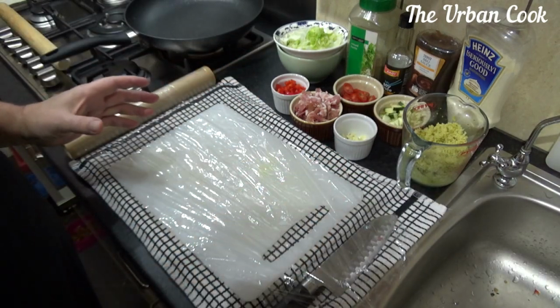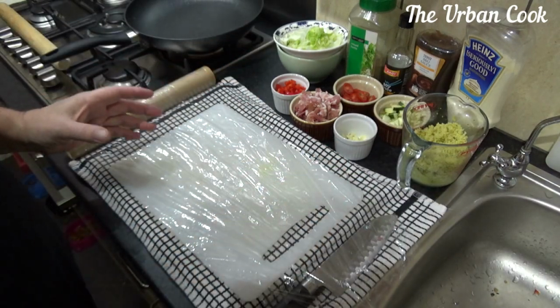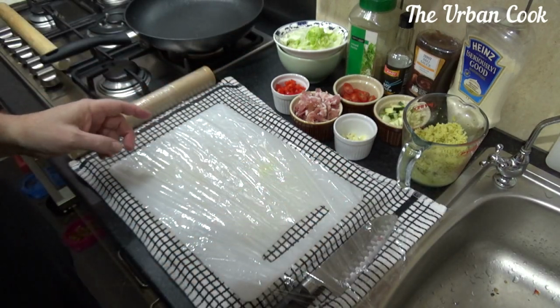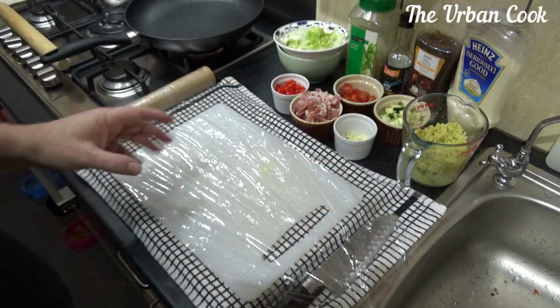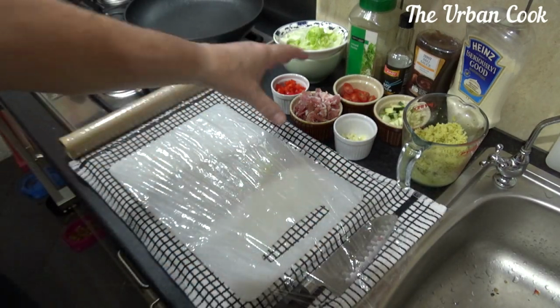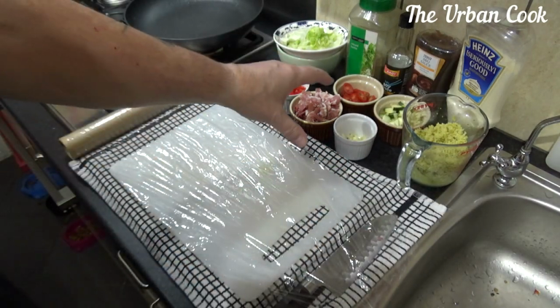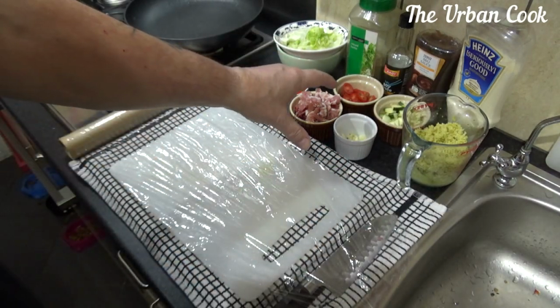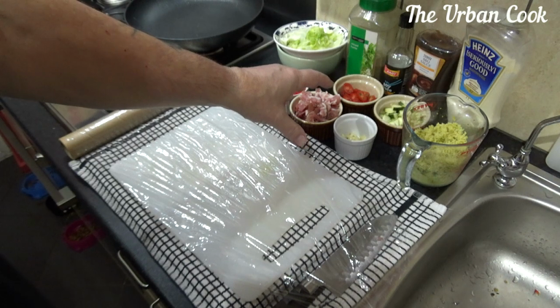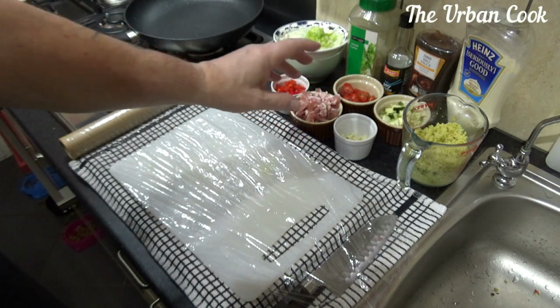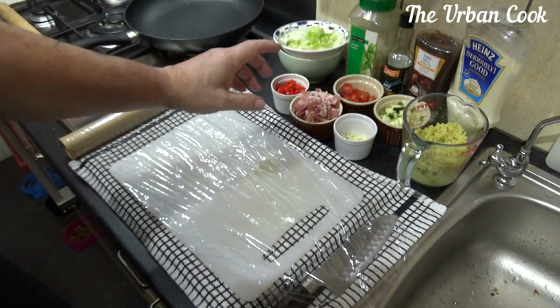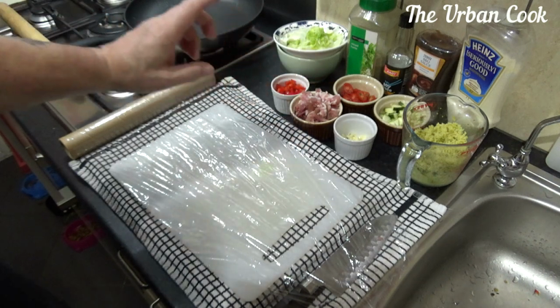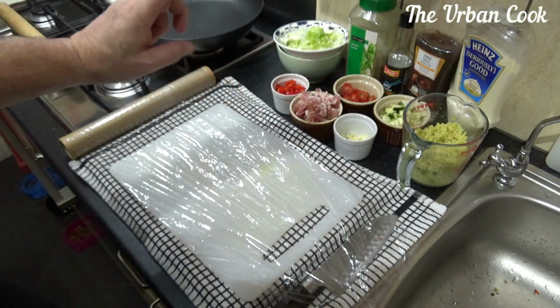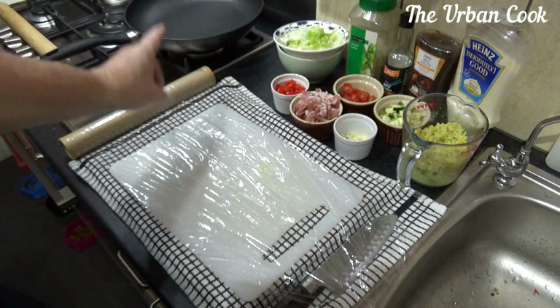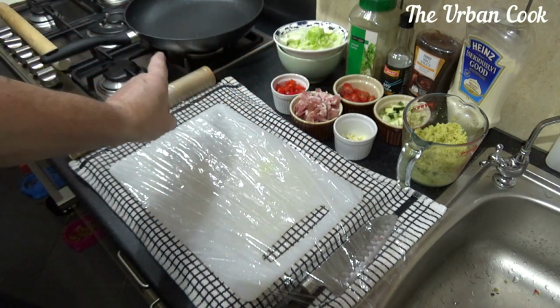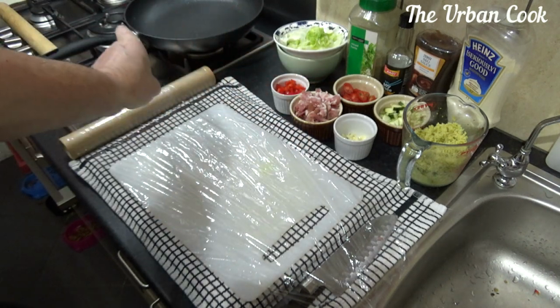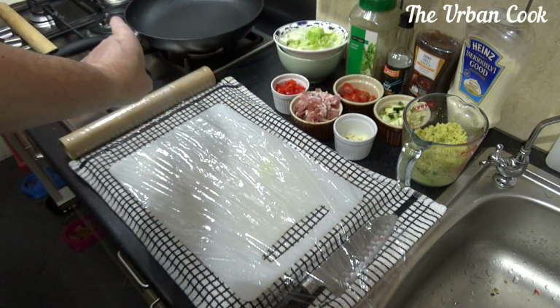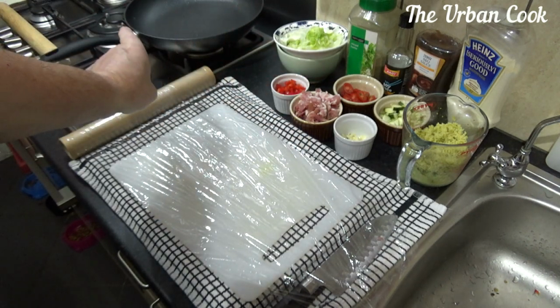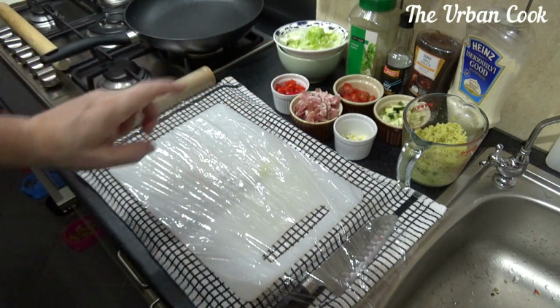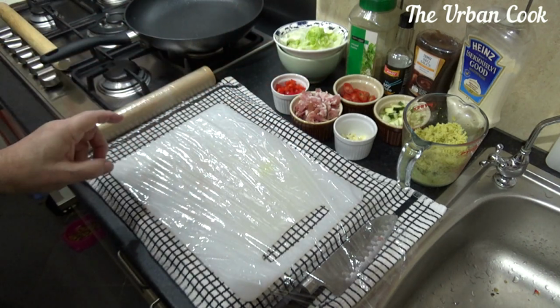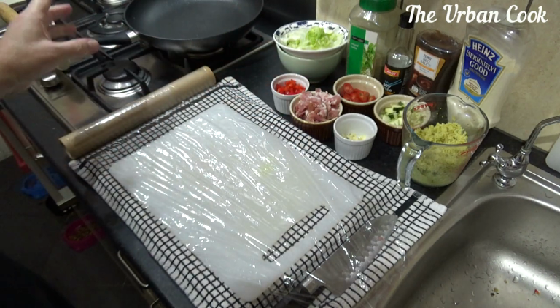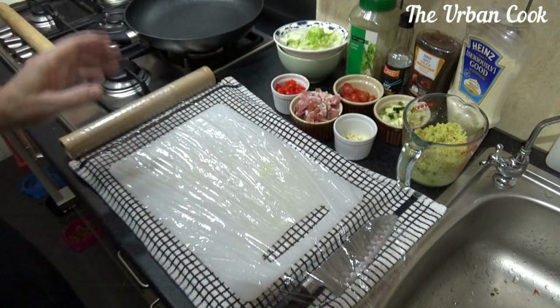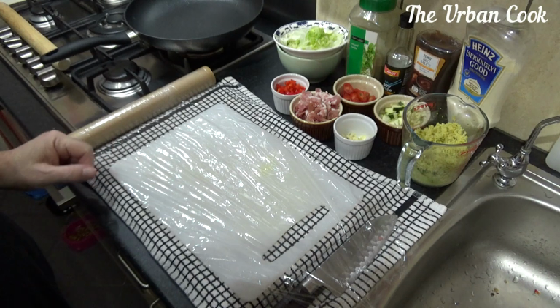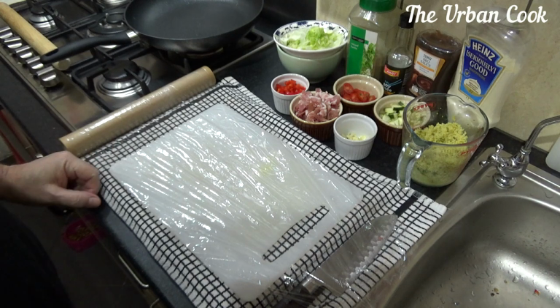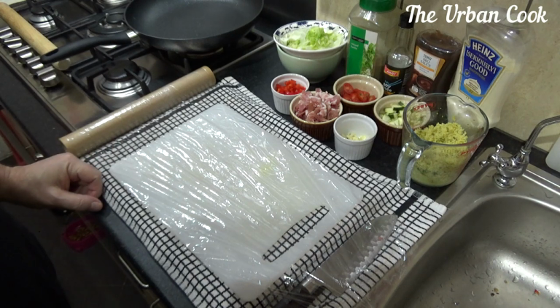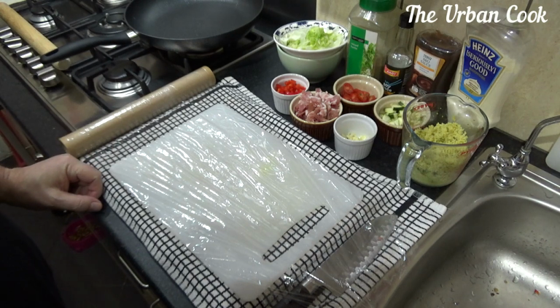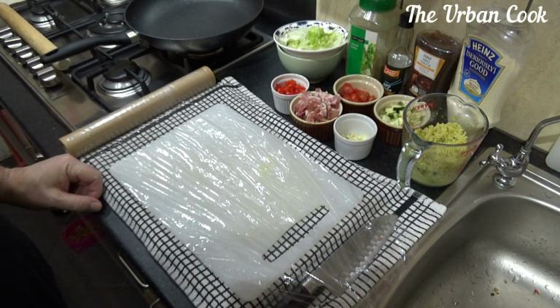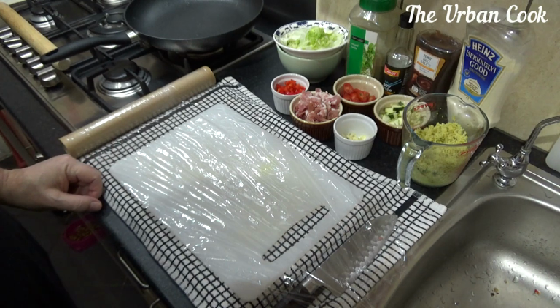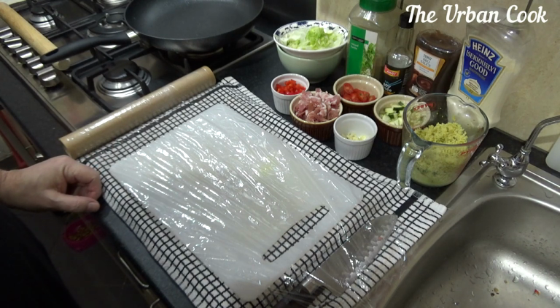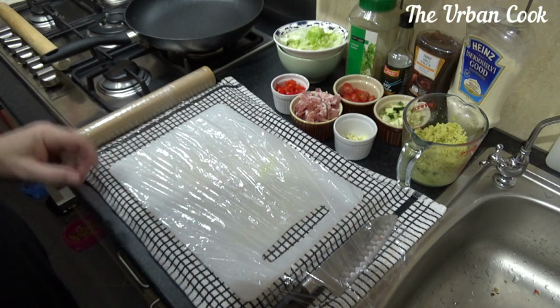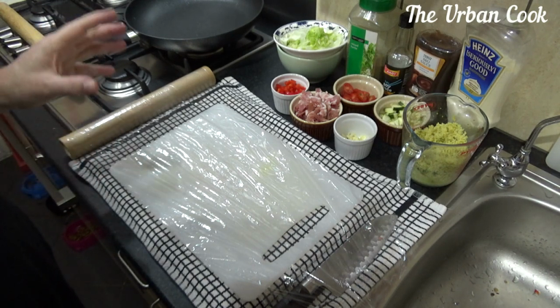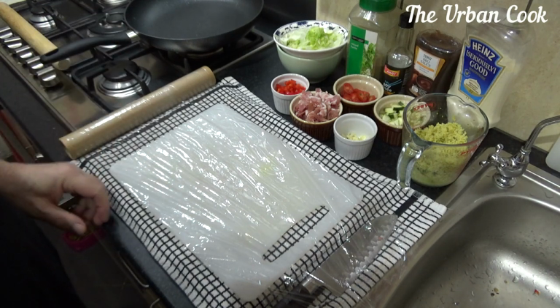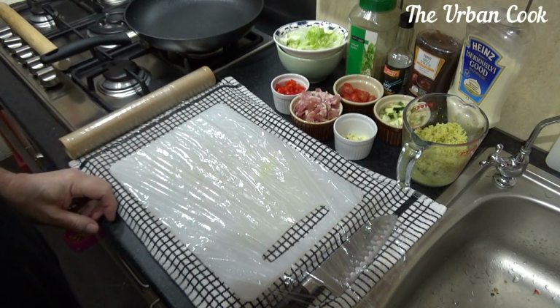Okay, so we're back. I've chopped up all the bits and pieces. I've got a pan over there with the rice boiling away, so I'll let that do its thing.